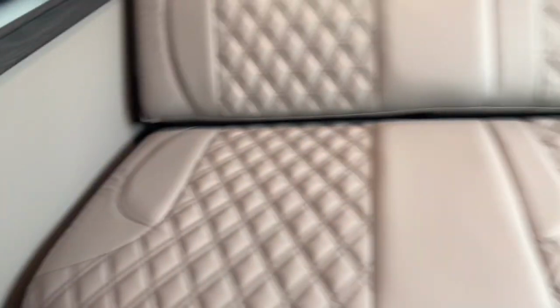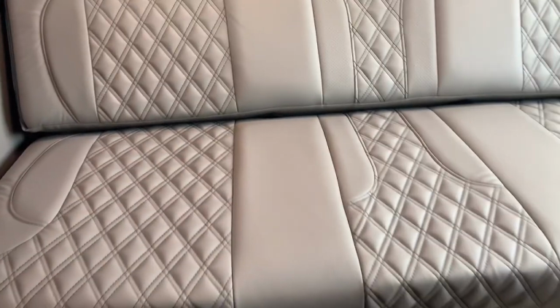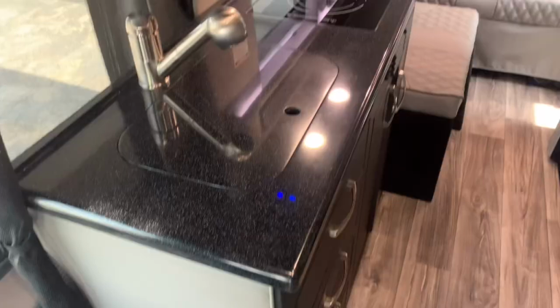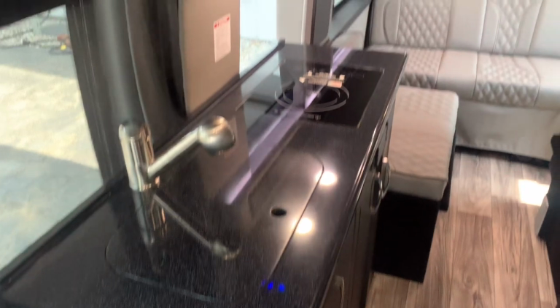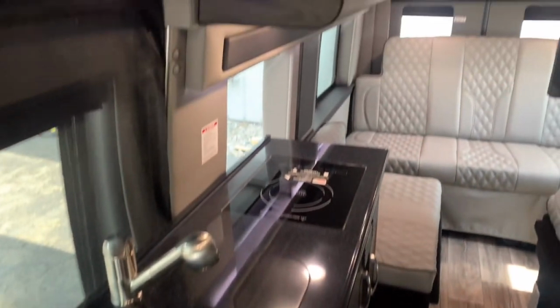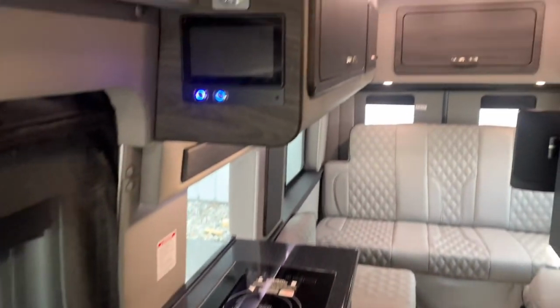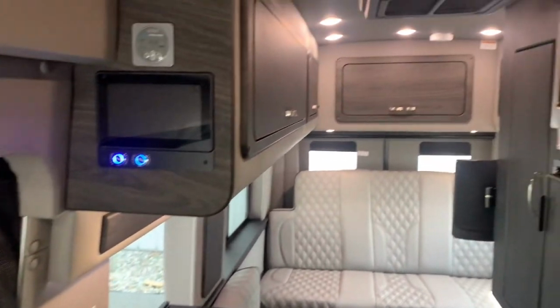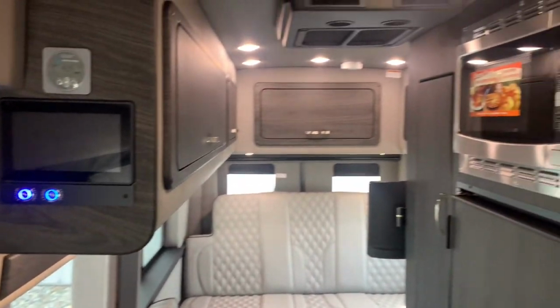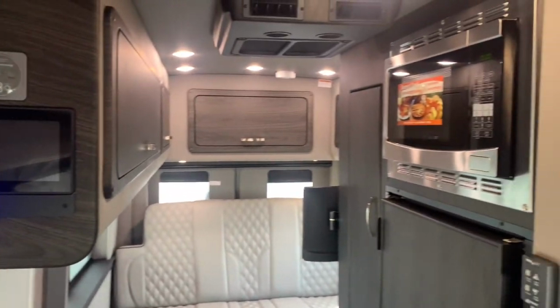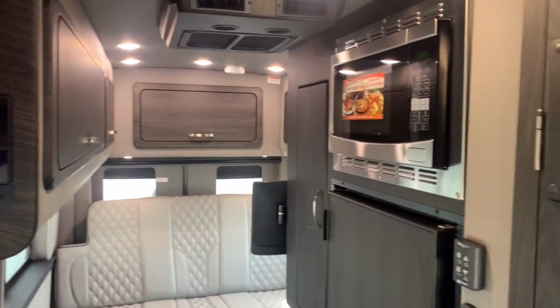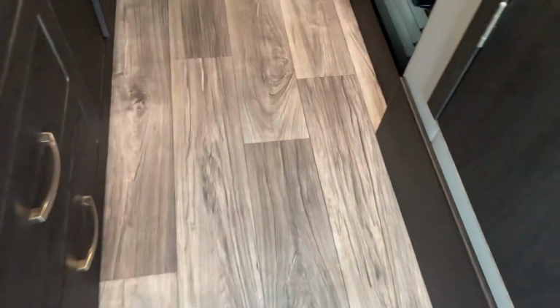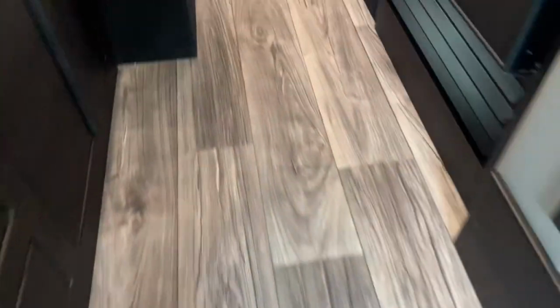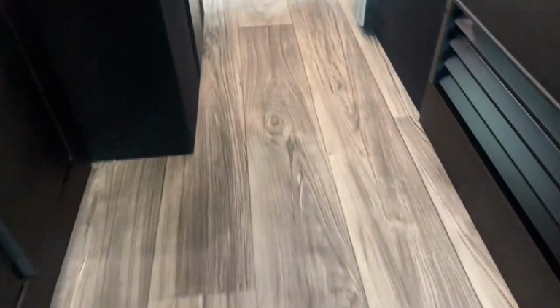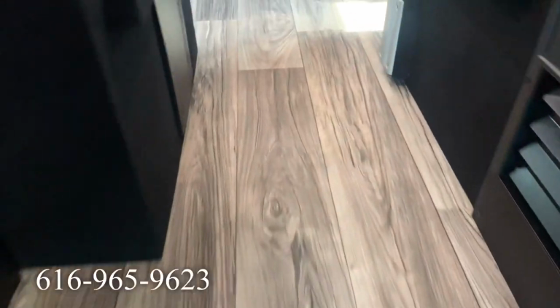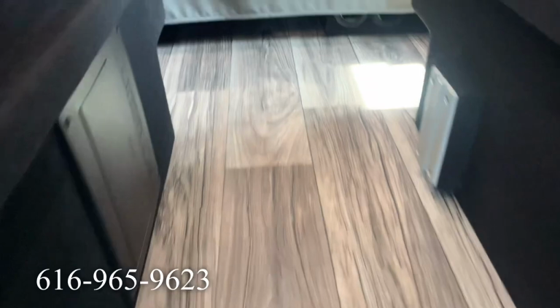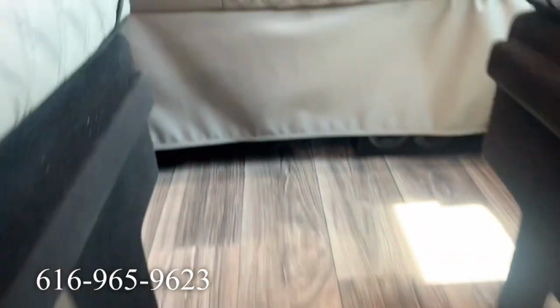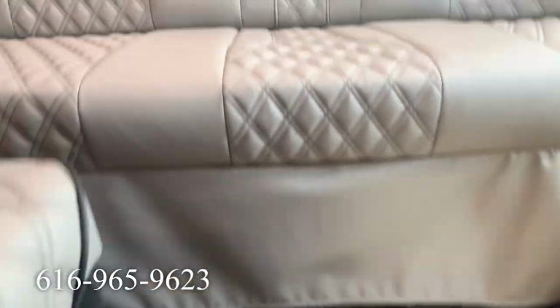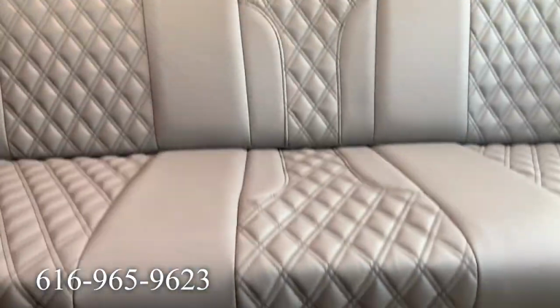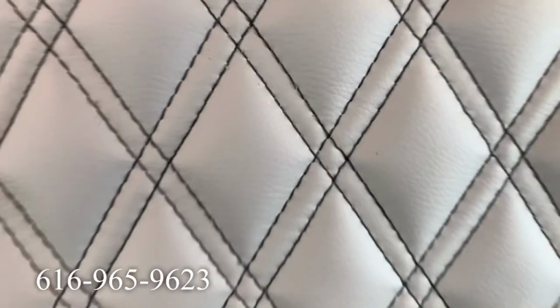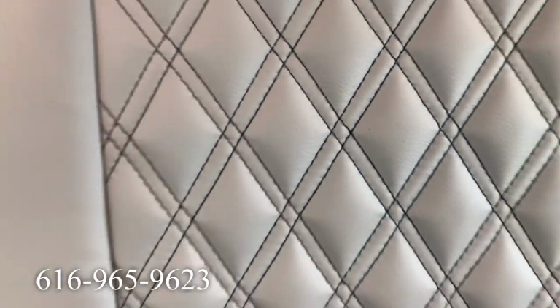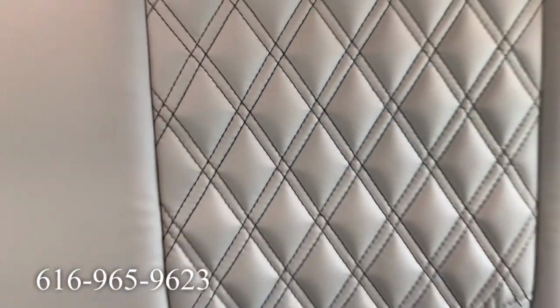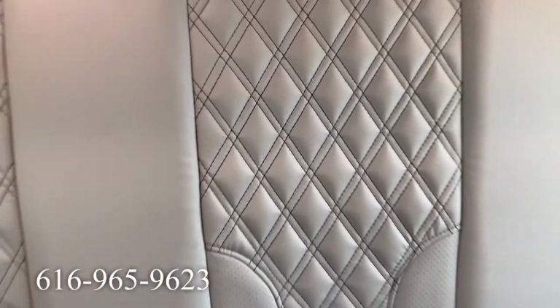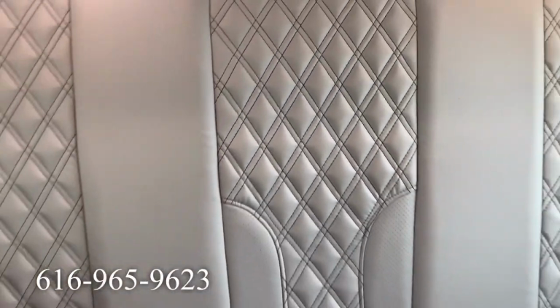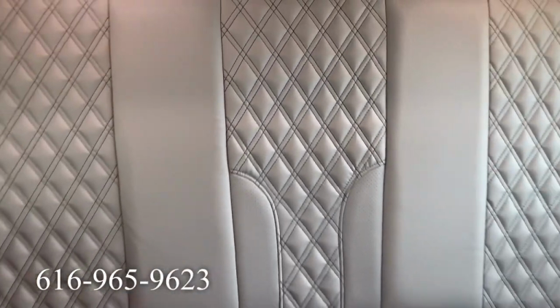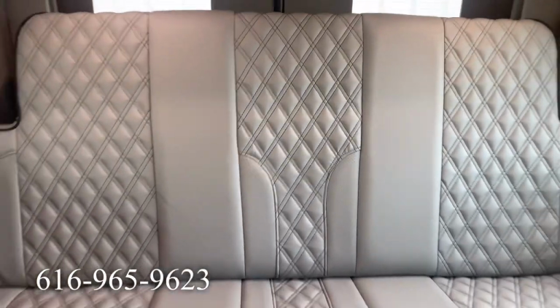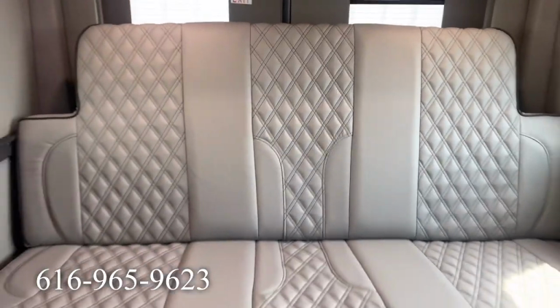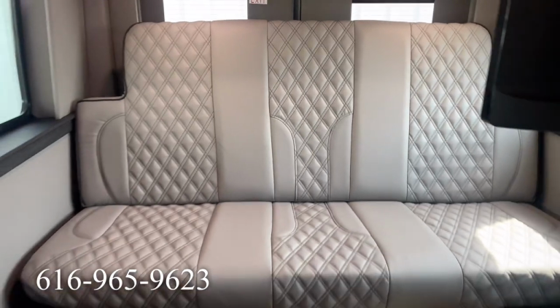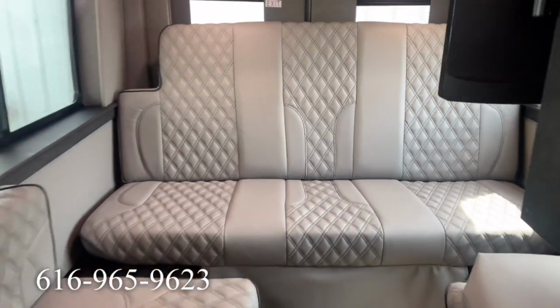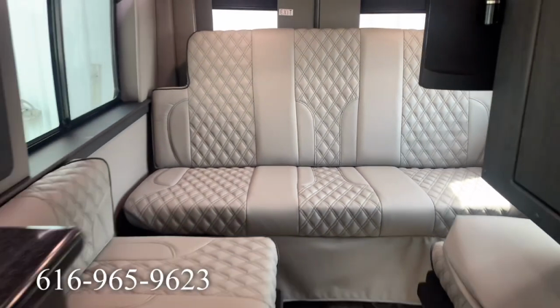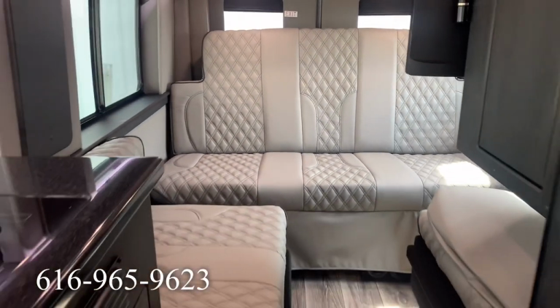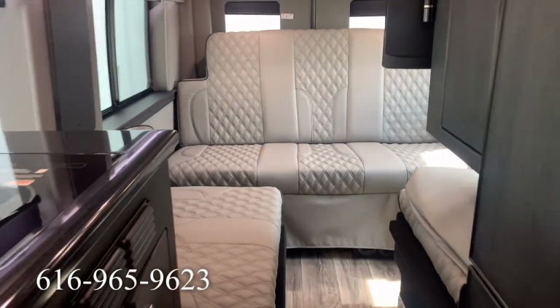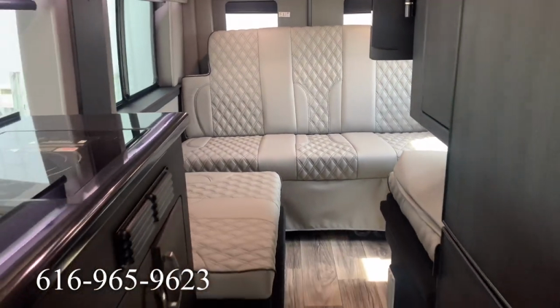If you're interested in learning more about this coach or want to see it in person, visit V-Rings RV Center and ask for JL, or you can call and text at 616-965-9623. Thanks for watching and don't forget to subscribe to my channel for more RV reviews — I'll see you next time.